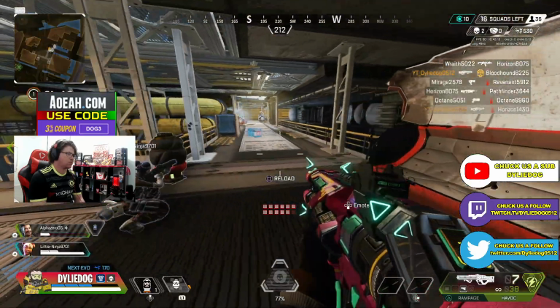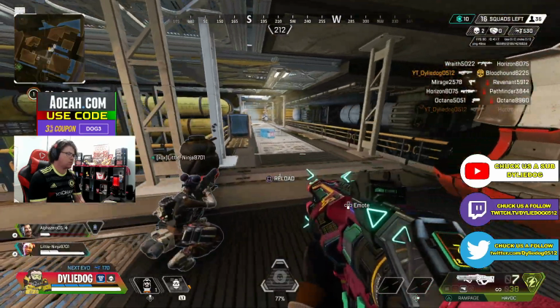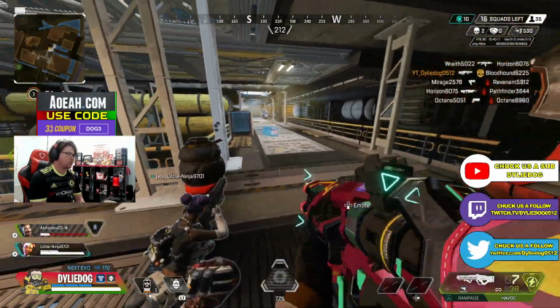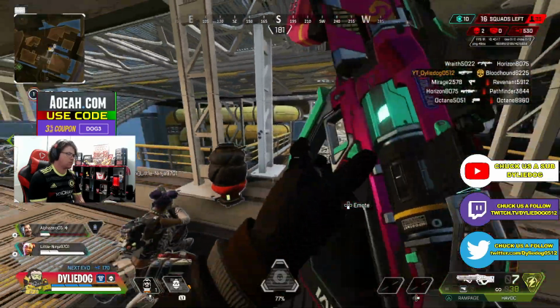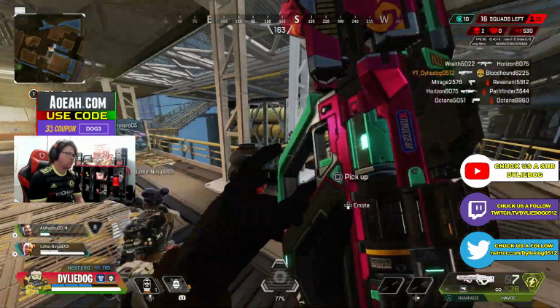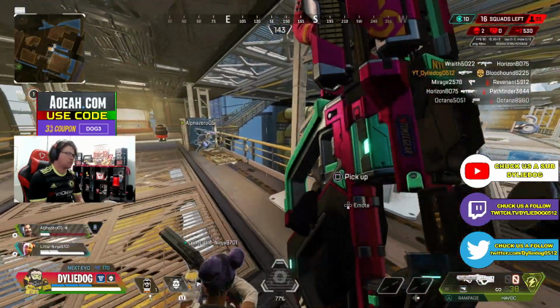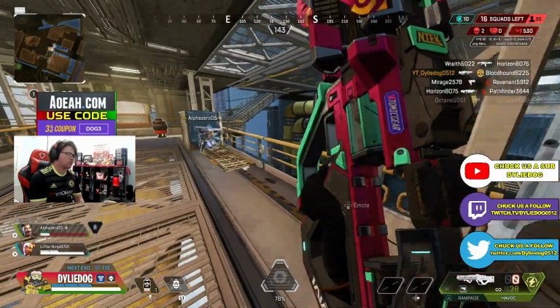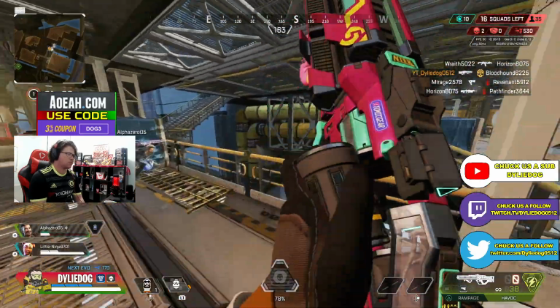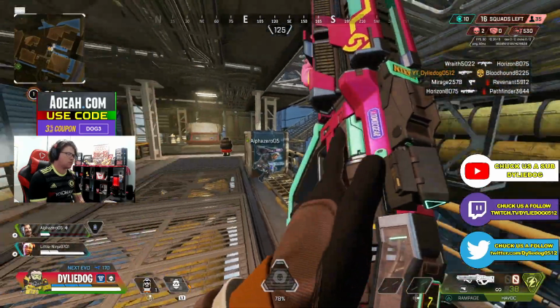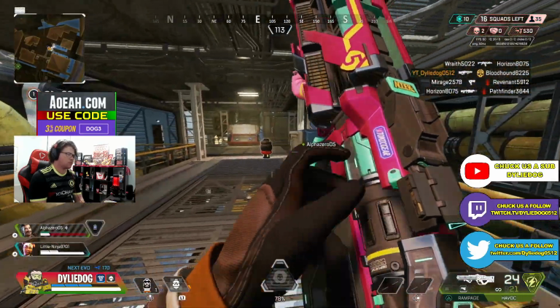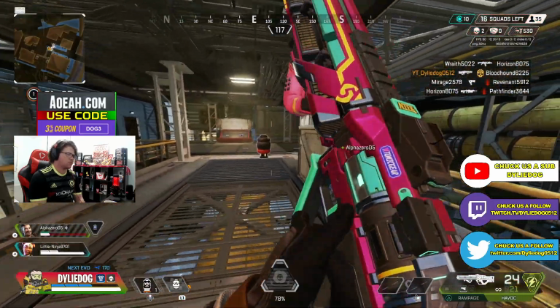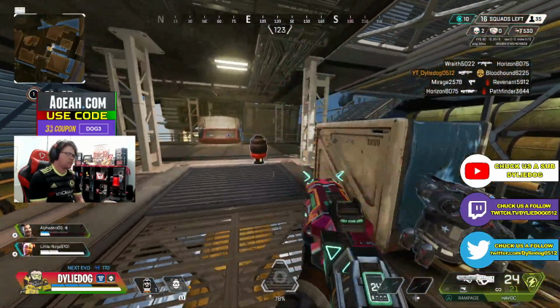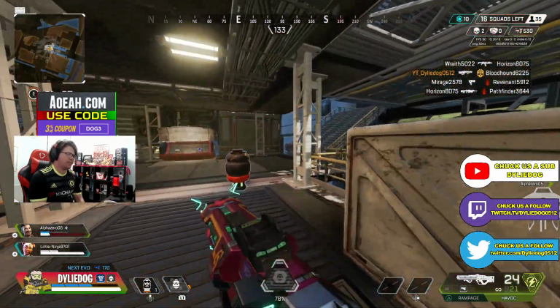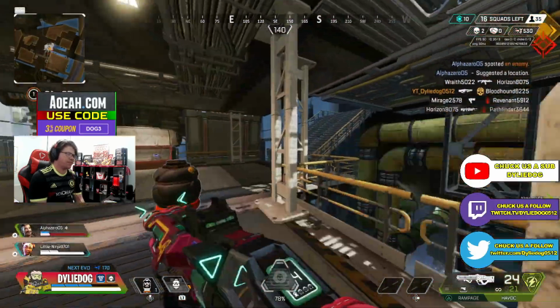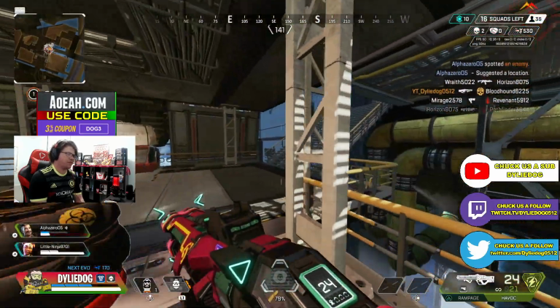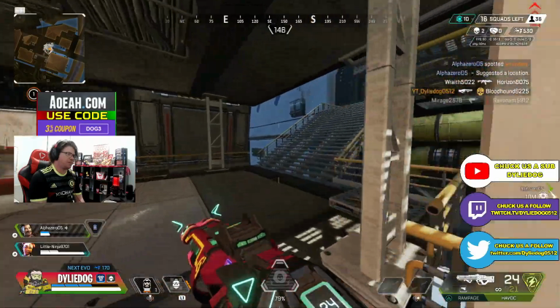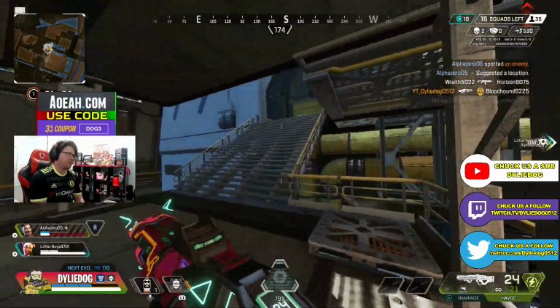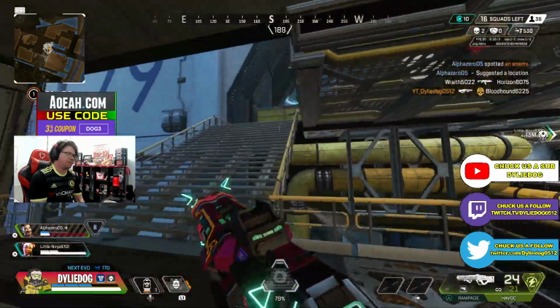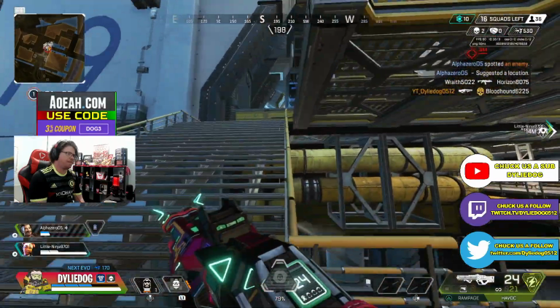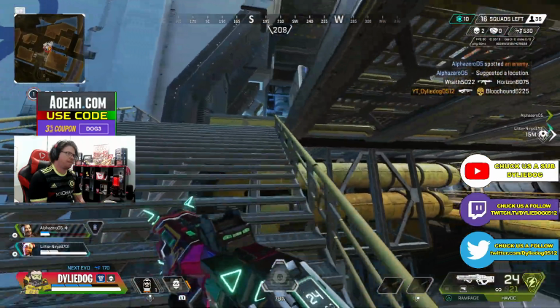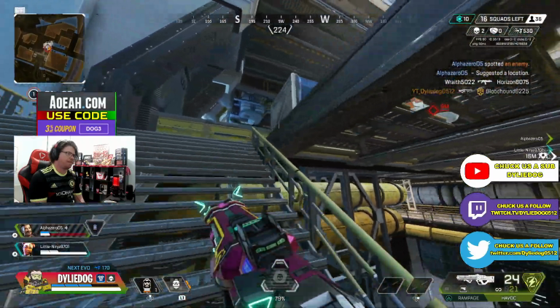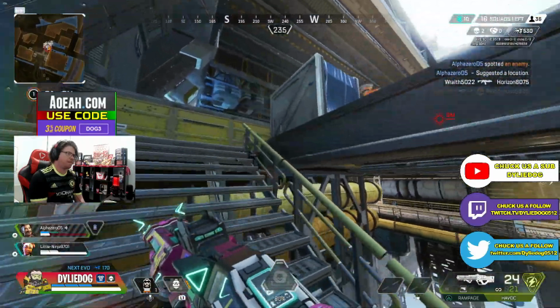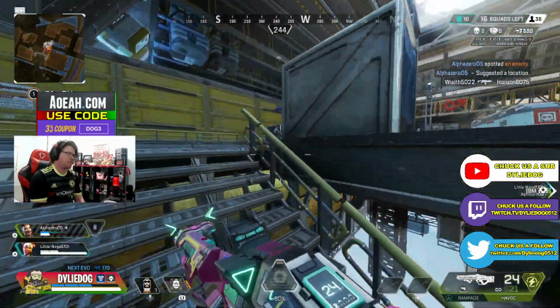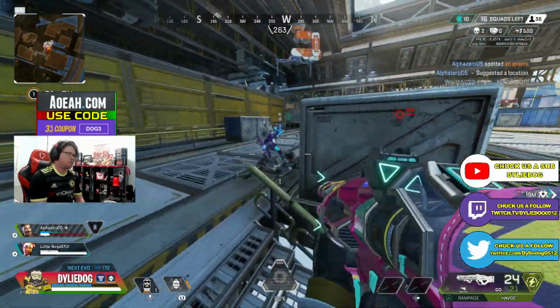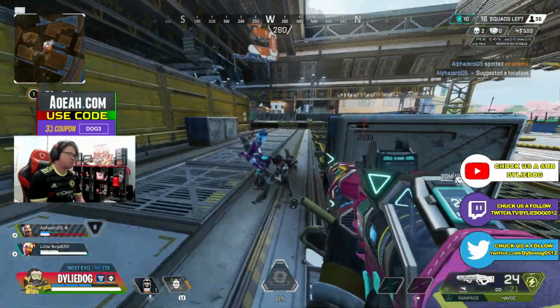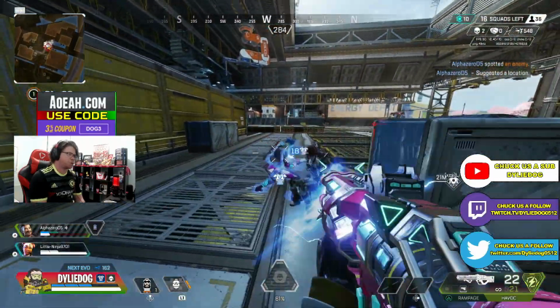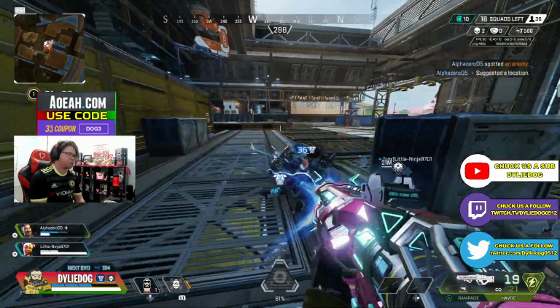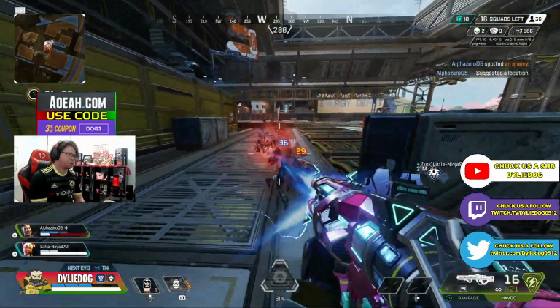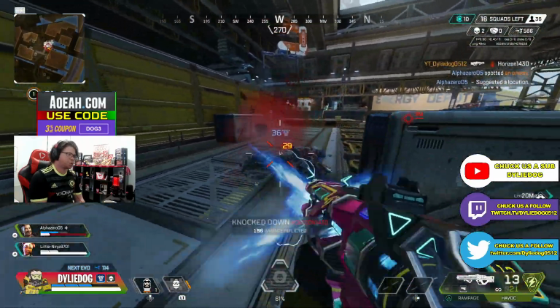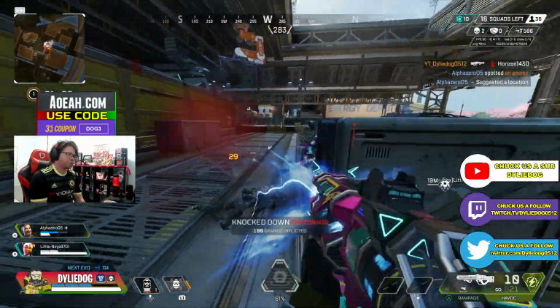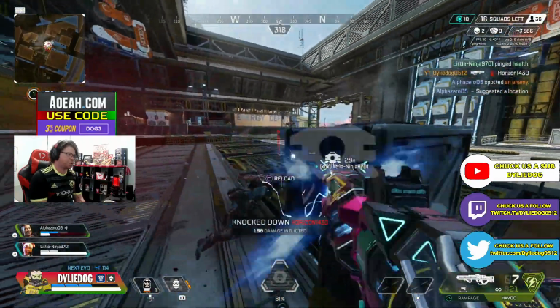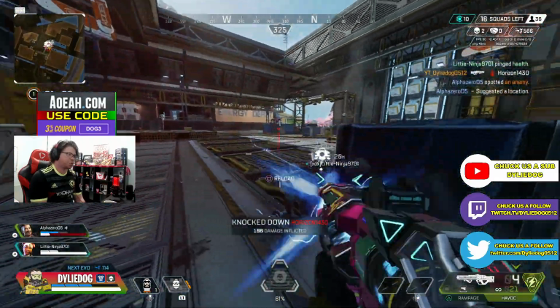Right now I'm live on Twitch while my girlfriend is dying a streak of my hair red. And if you want to watch me get absolutely embarrassed, then click the link below or just search up DillyDog on Twitch.